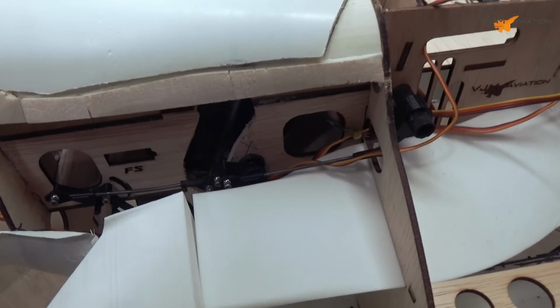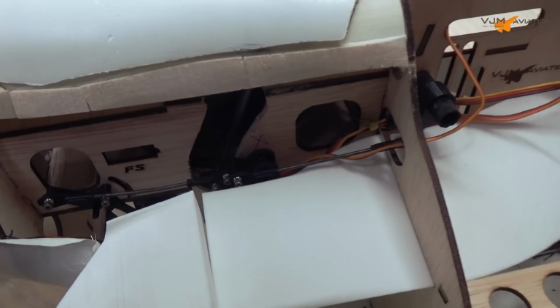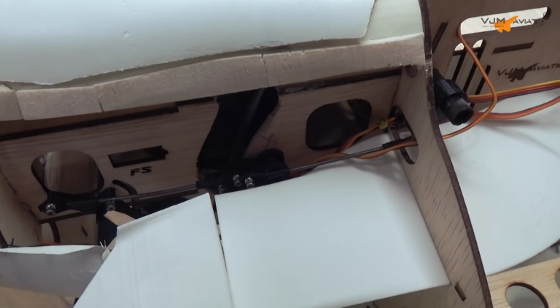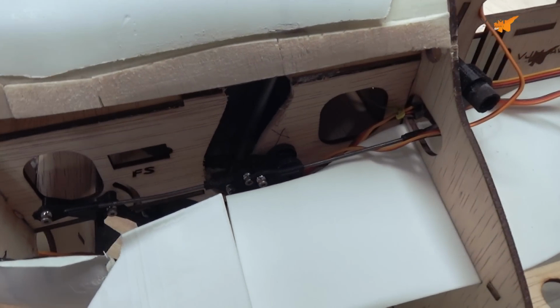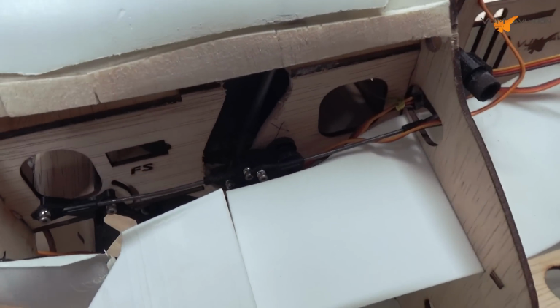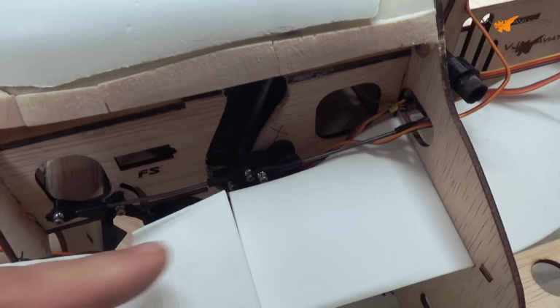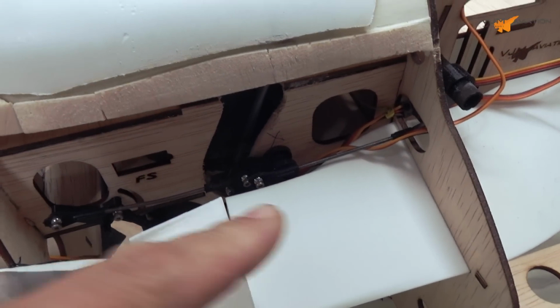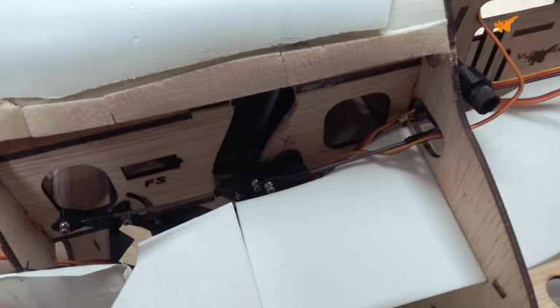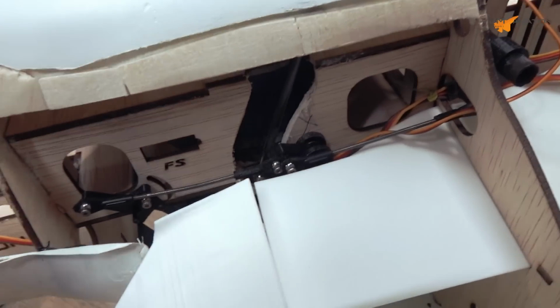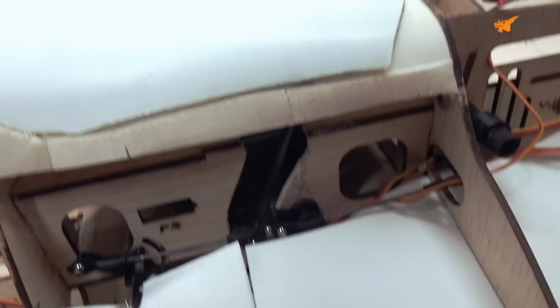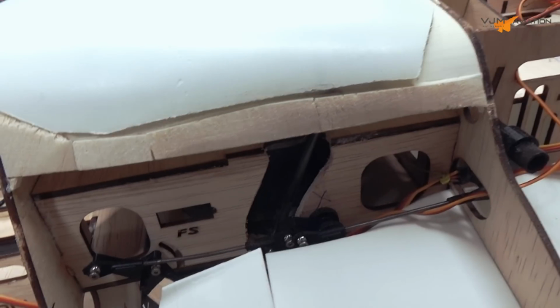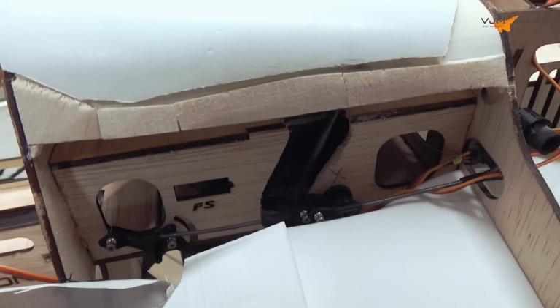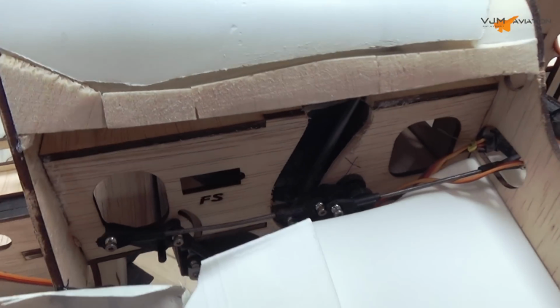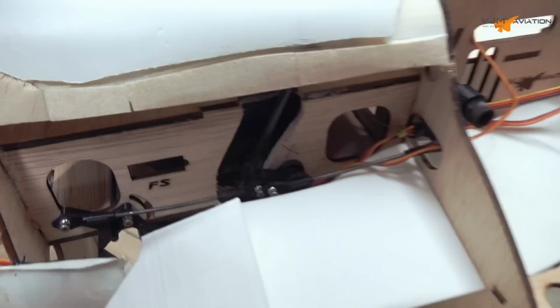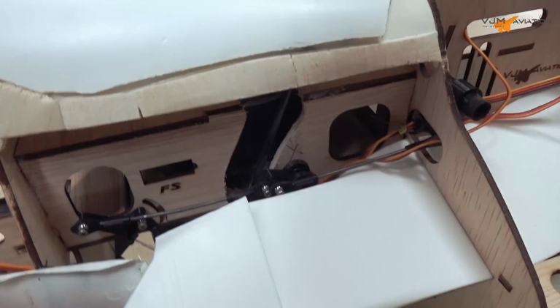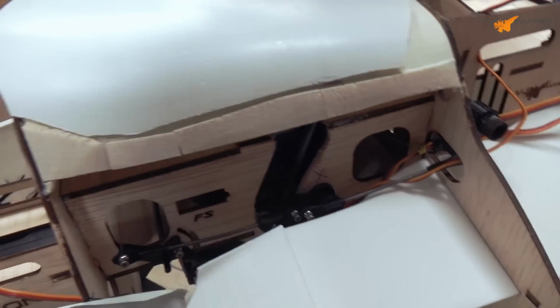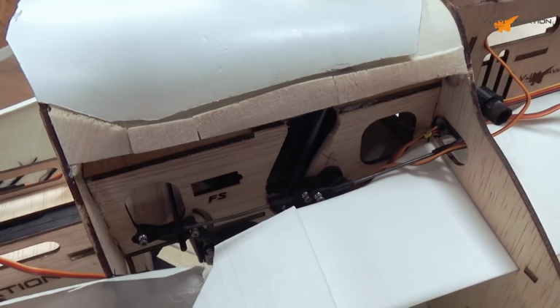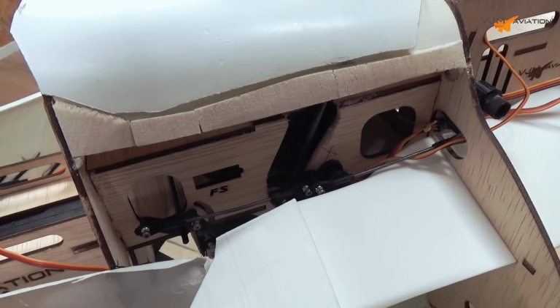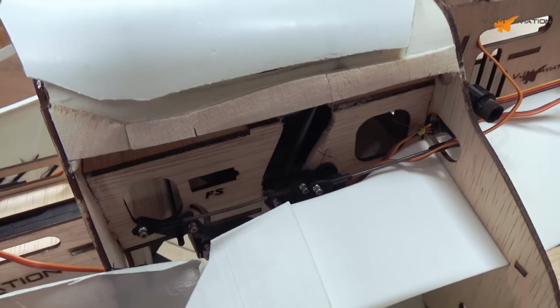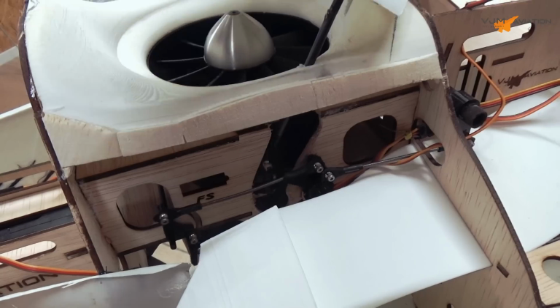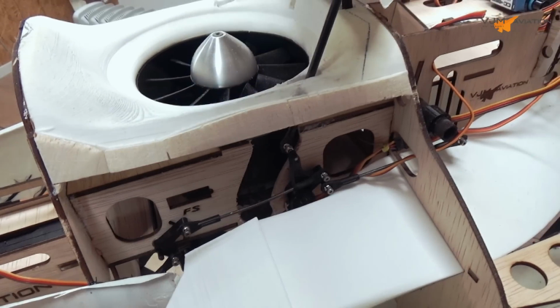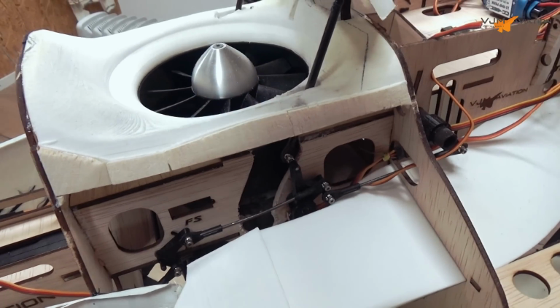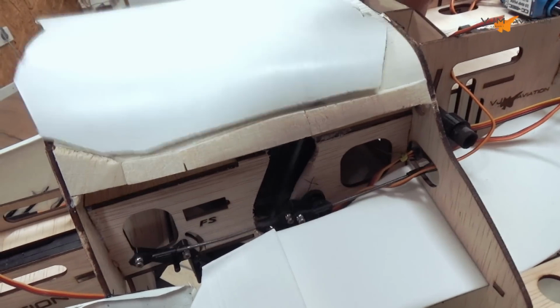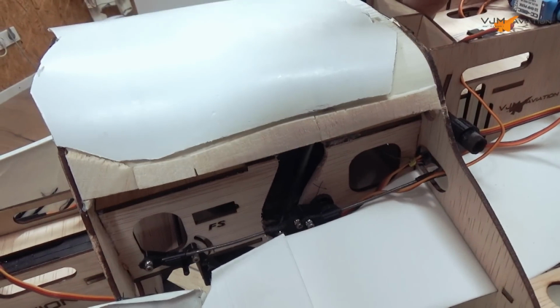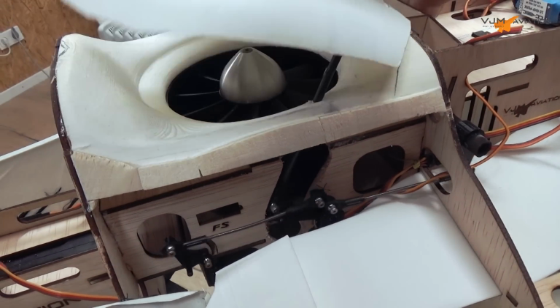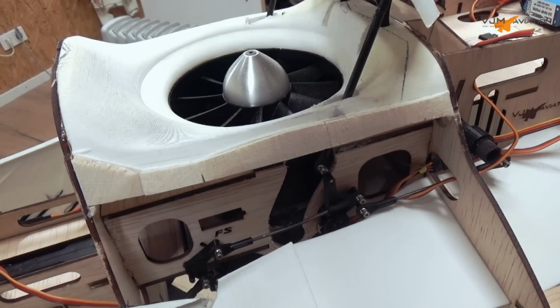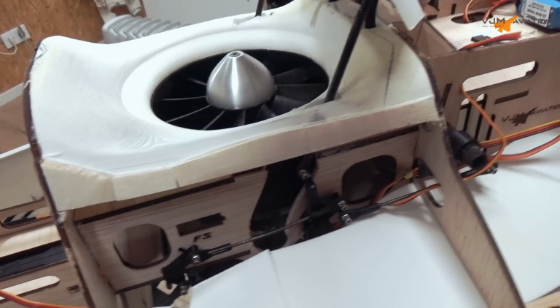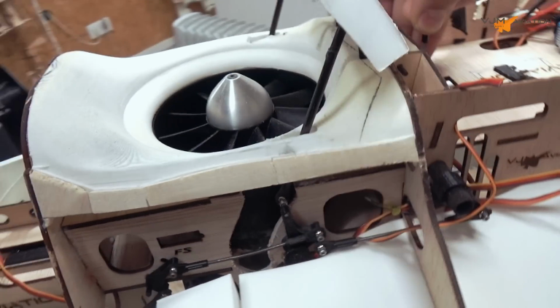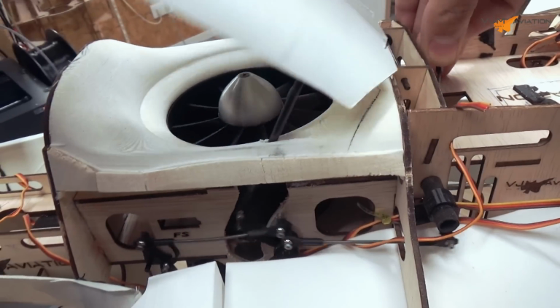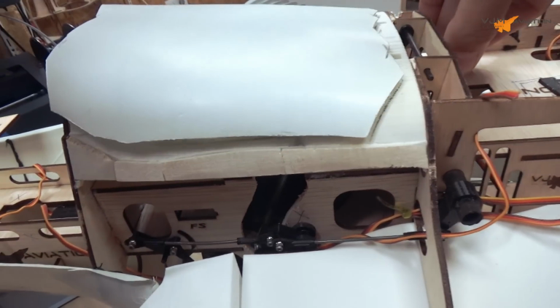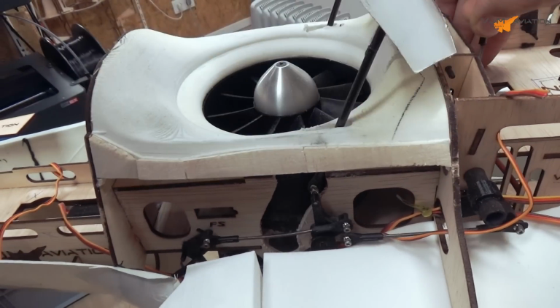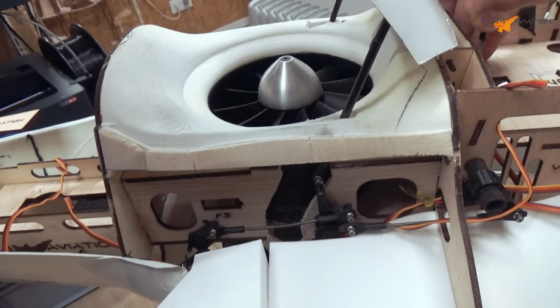I've just installed the inlet. It's hard to see but it just fits. It should also fit according to the drawings. It looks wonderful.